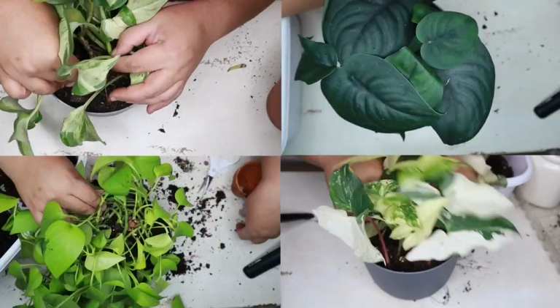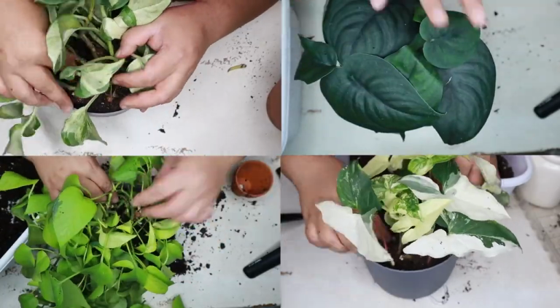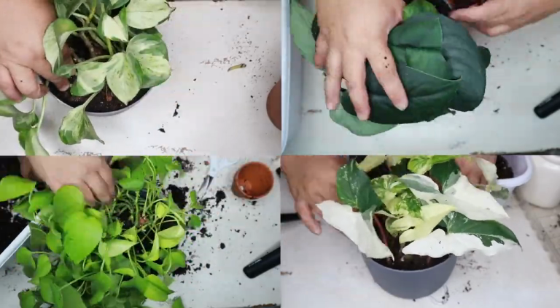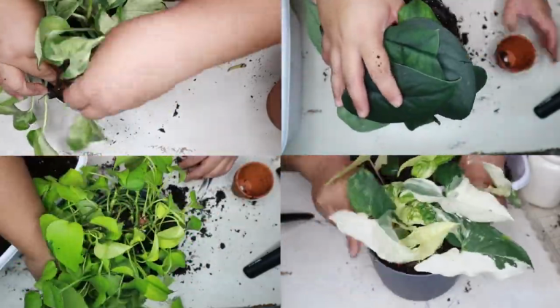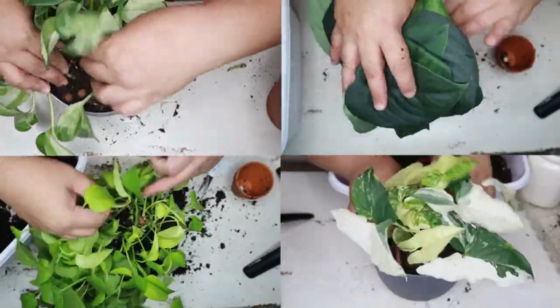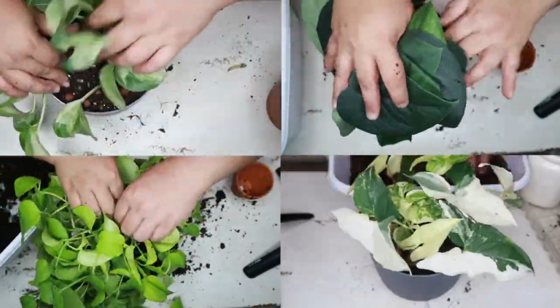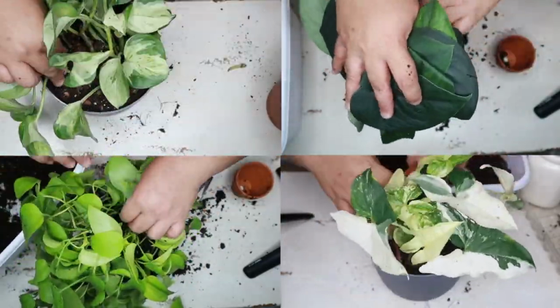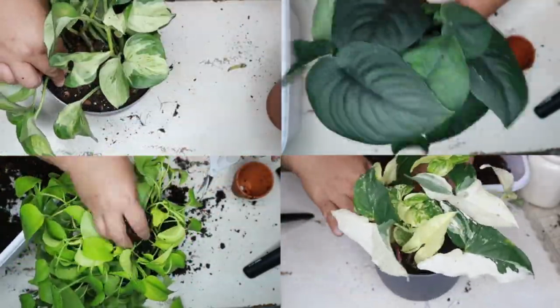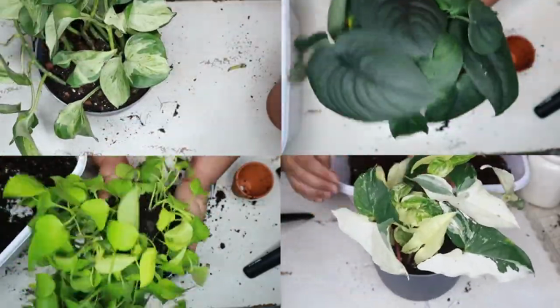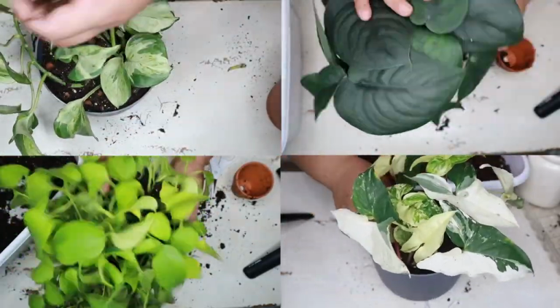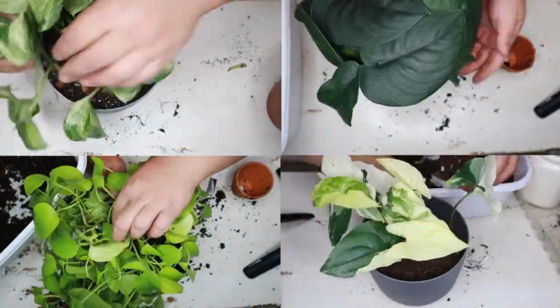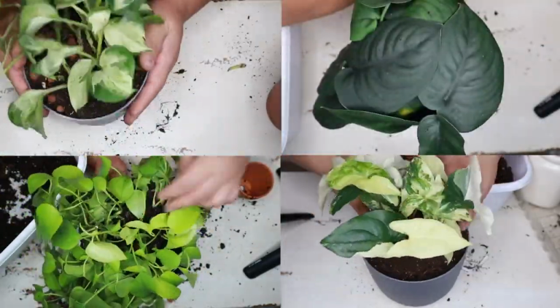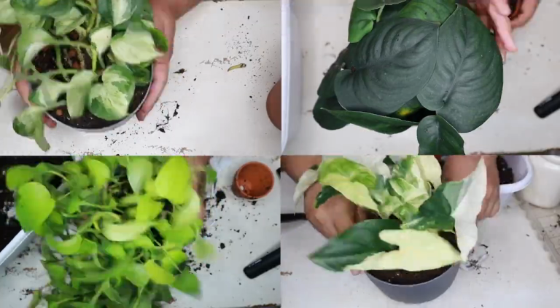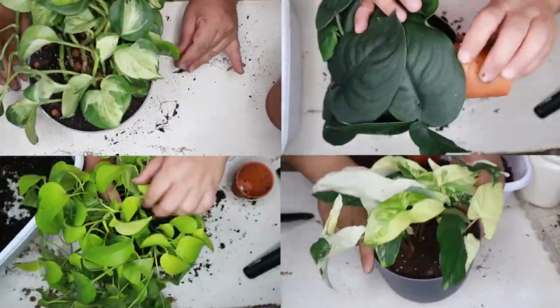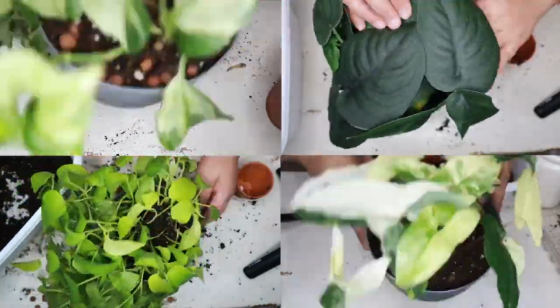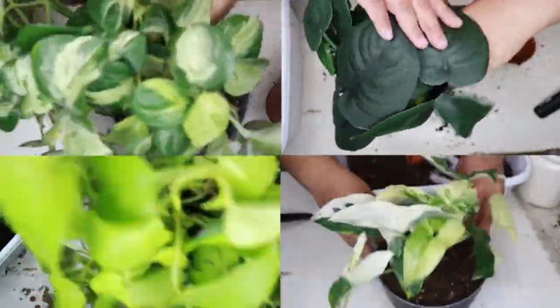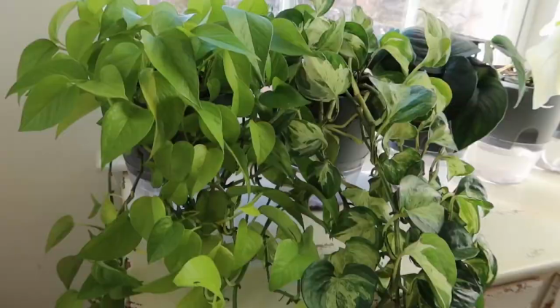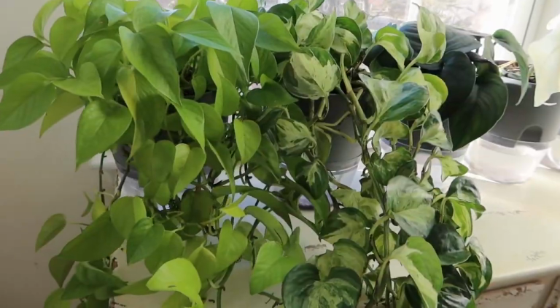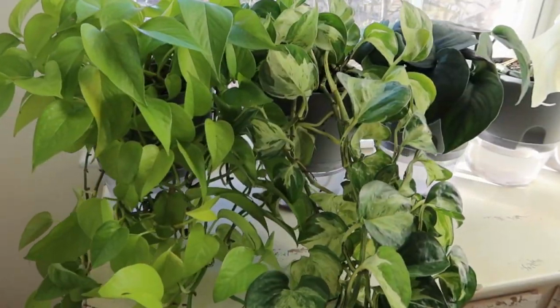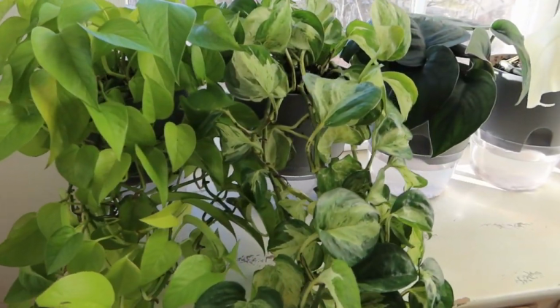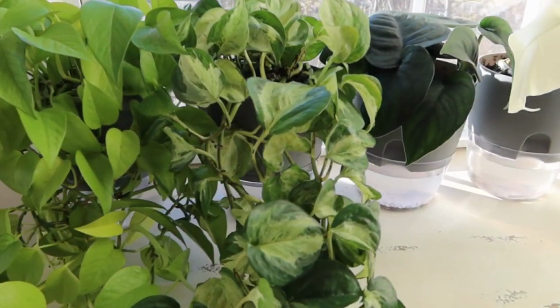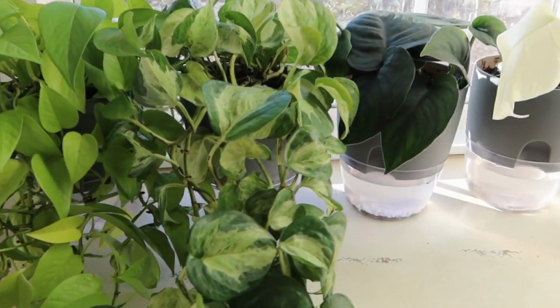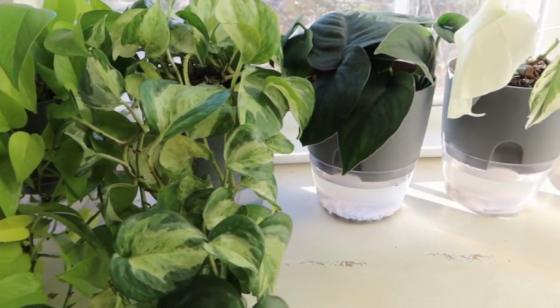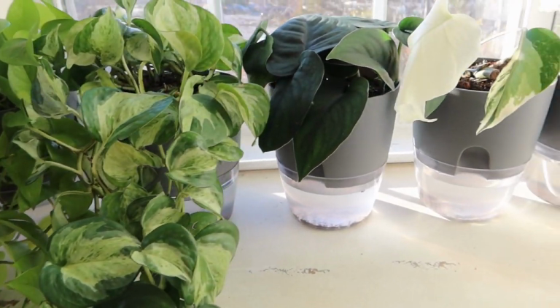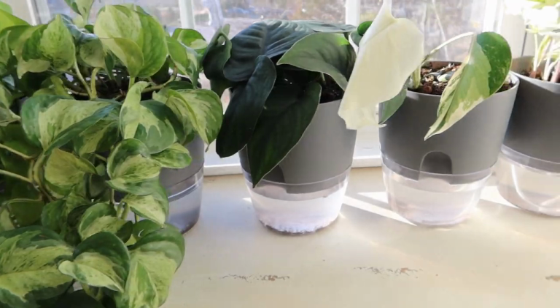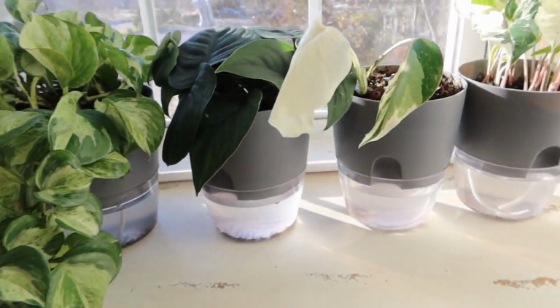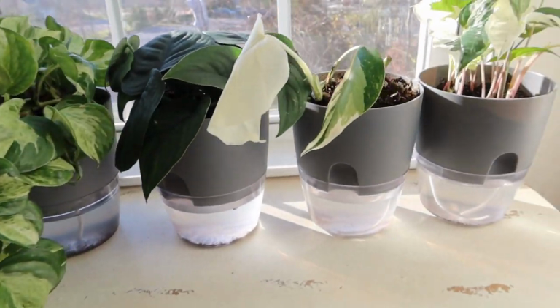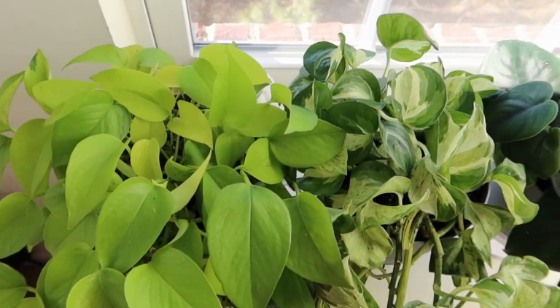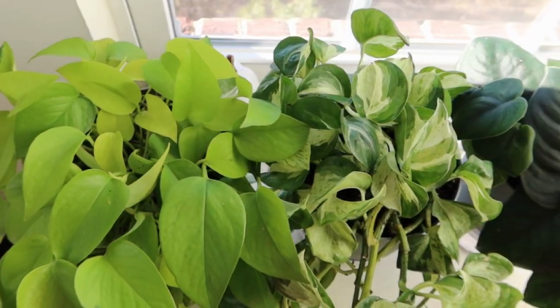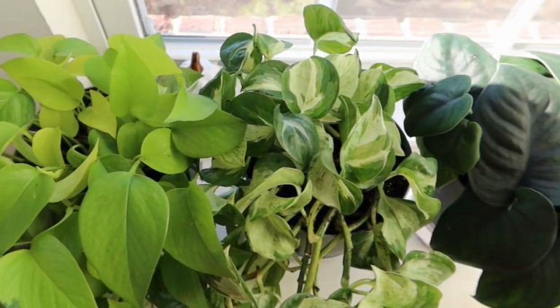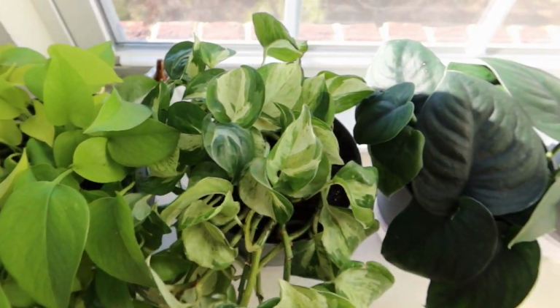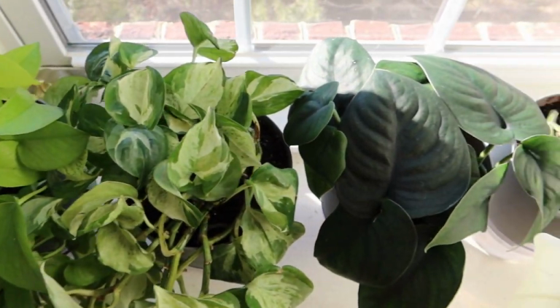I do prefer the method I used with the Neon Pothos, where I added an additional lining of cotton cloth at the bottom of the planter. Not only does that help with capillary action, it also prevents soil from dropping into the water reservoir.